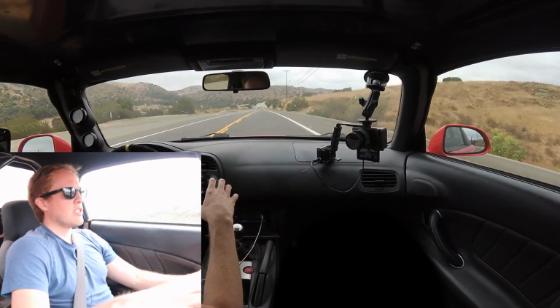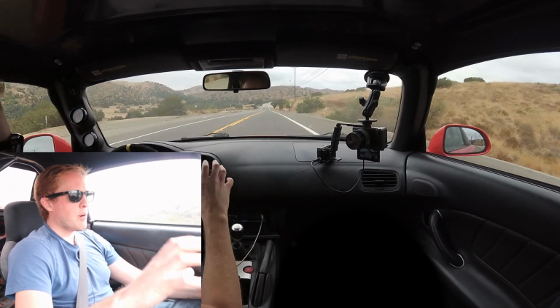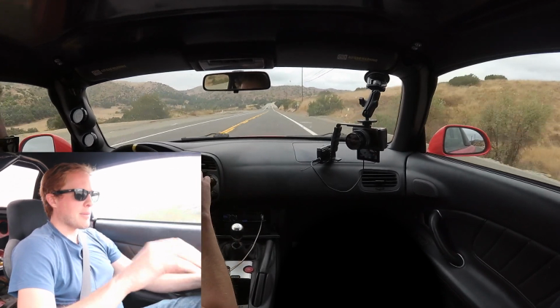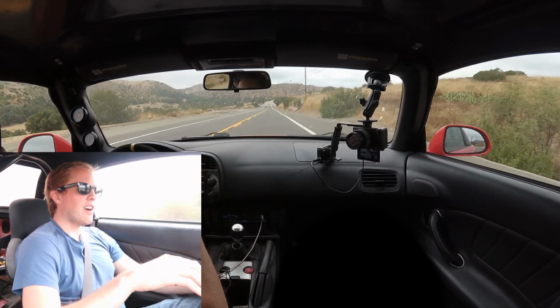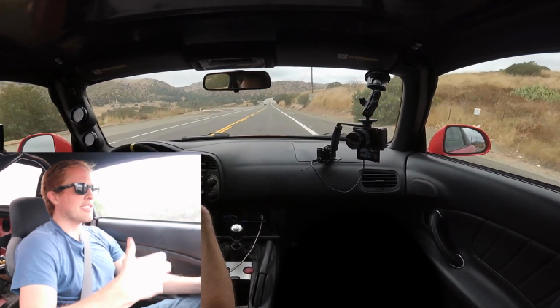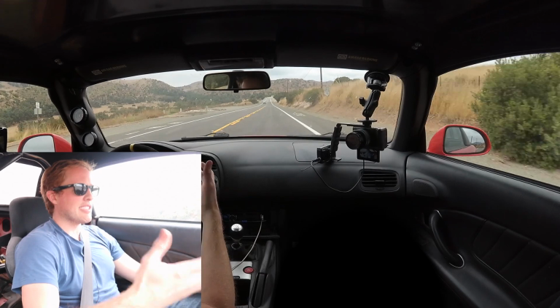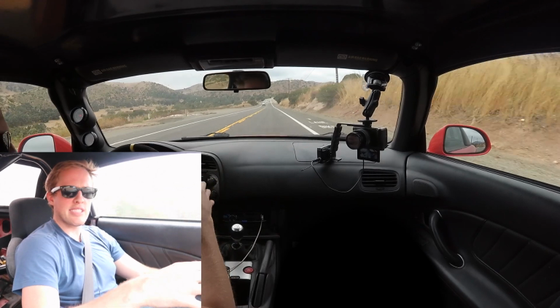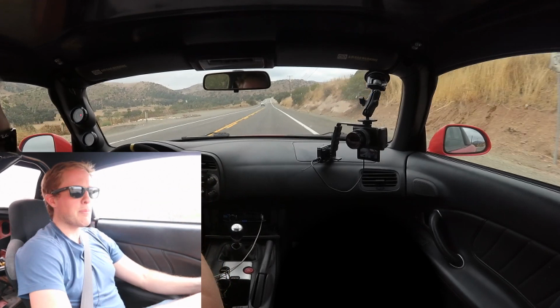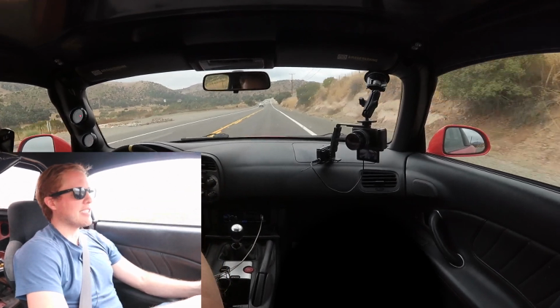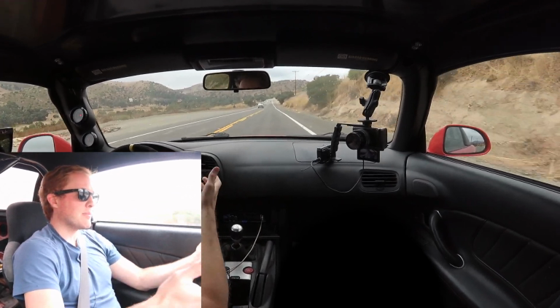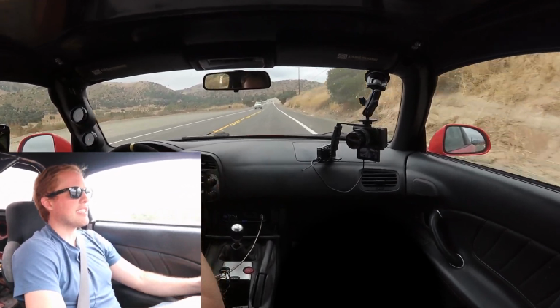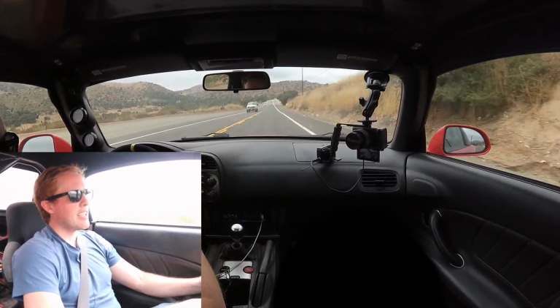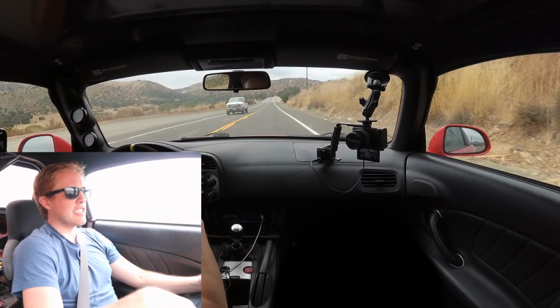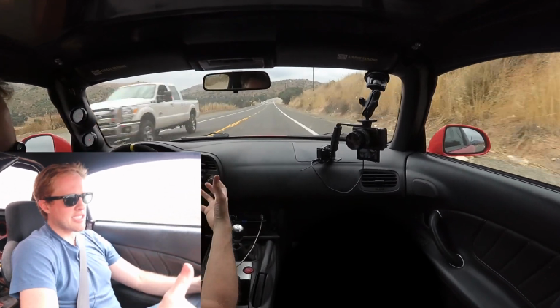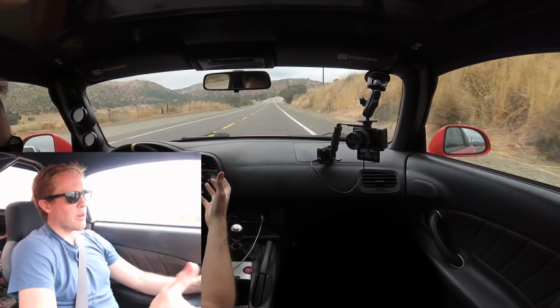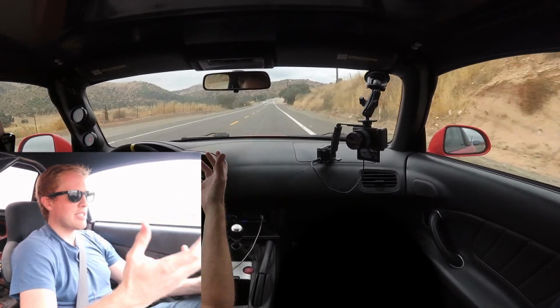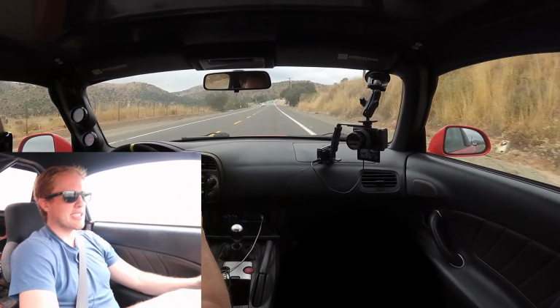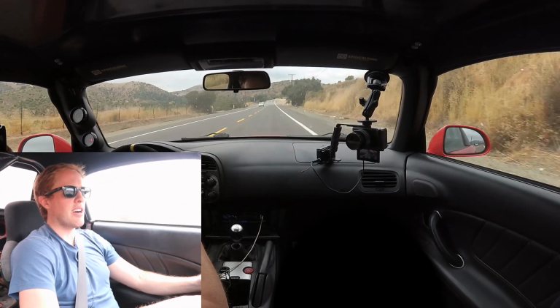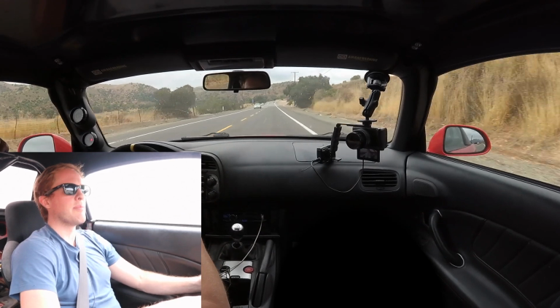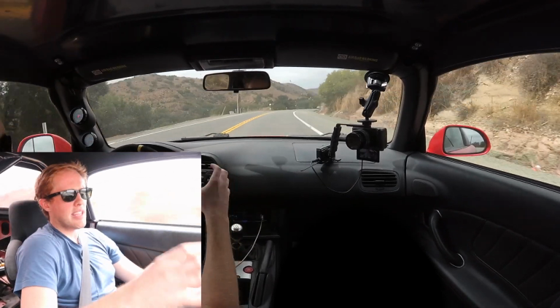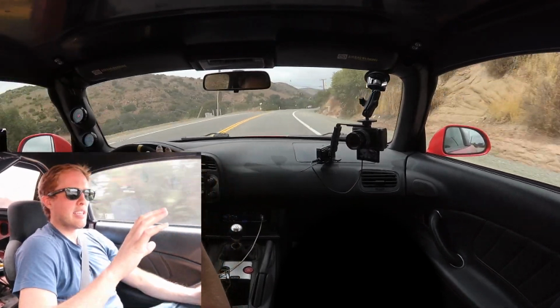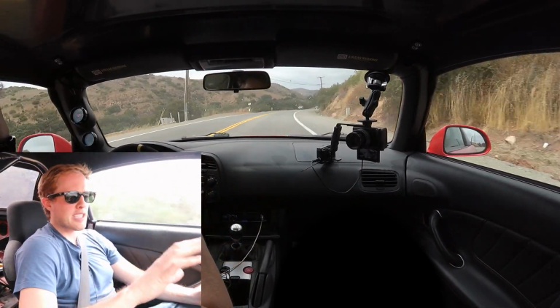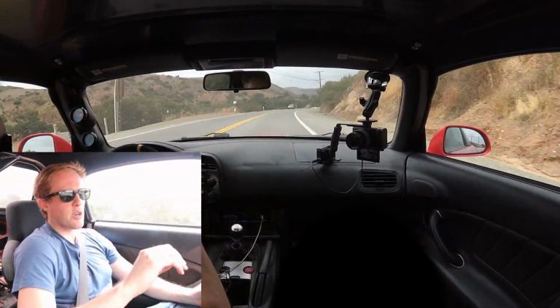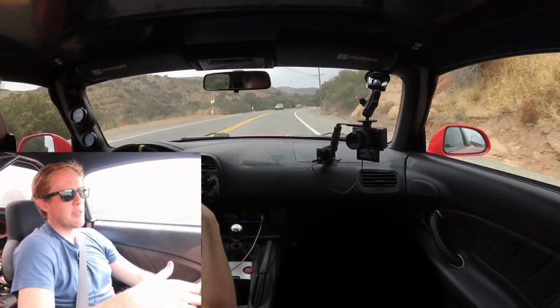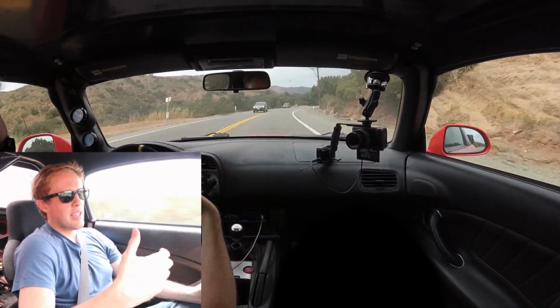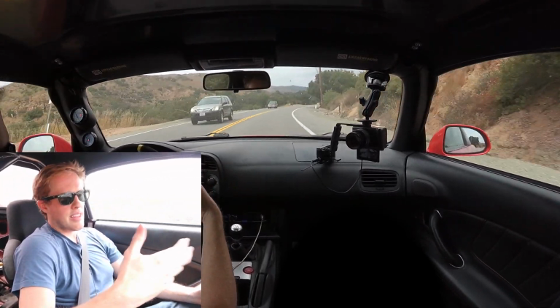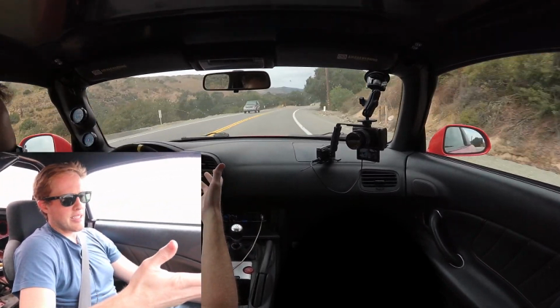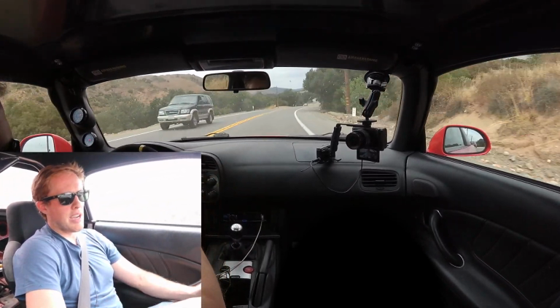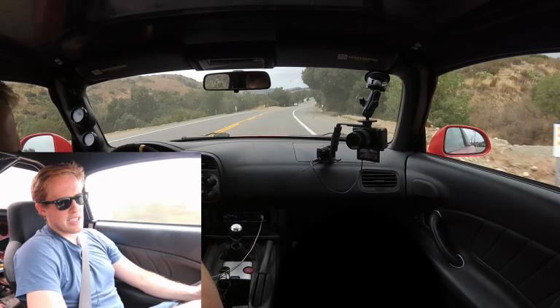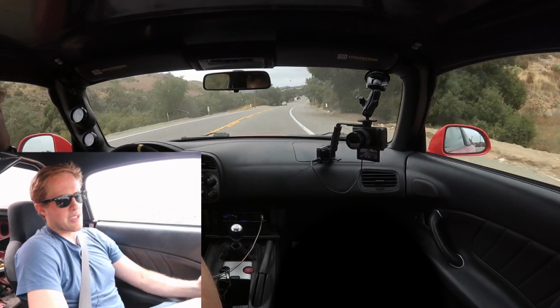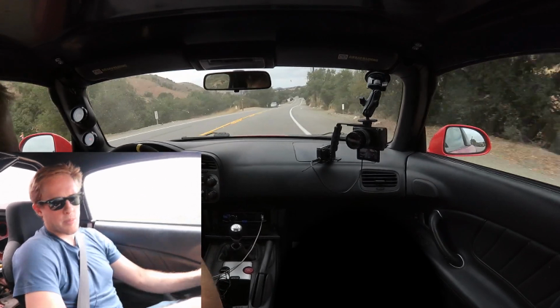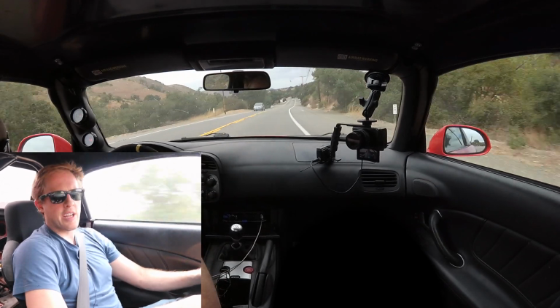So putting something on the car that's as good as these big brakes is pretty exciting because it changes the whole characteristic of the car. The brakes work so well that you might want to consider upgrading anyway.